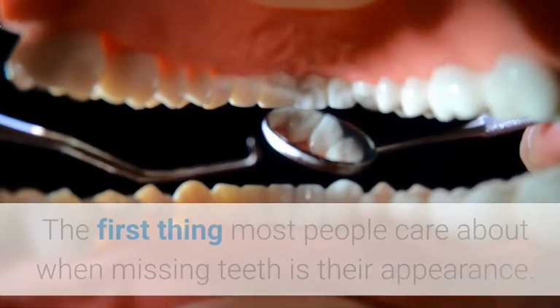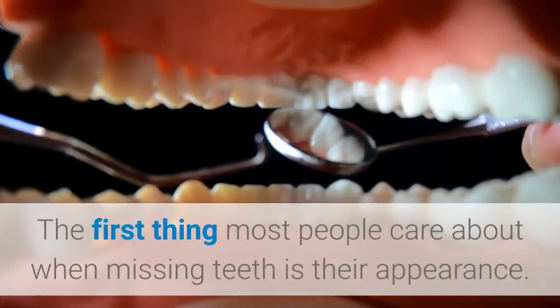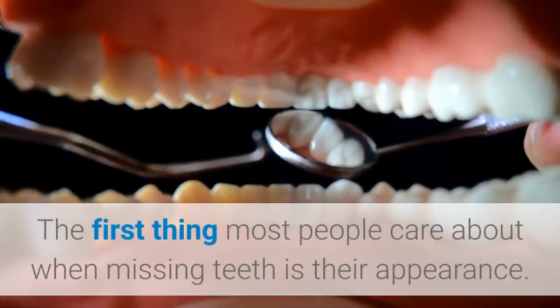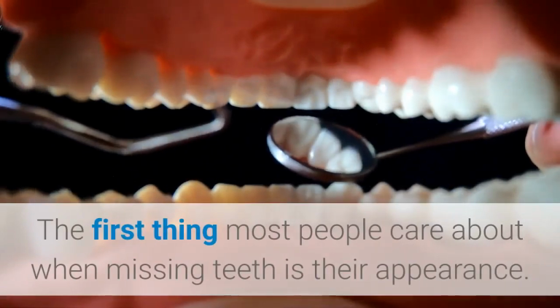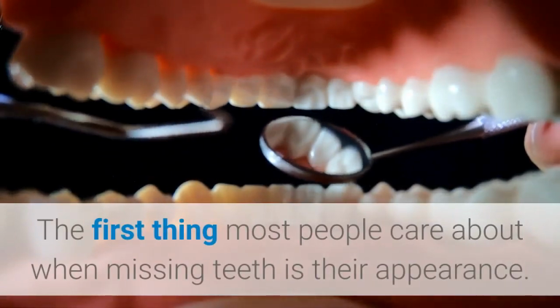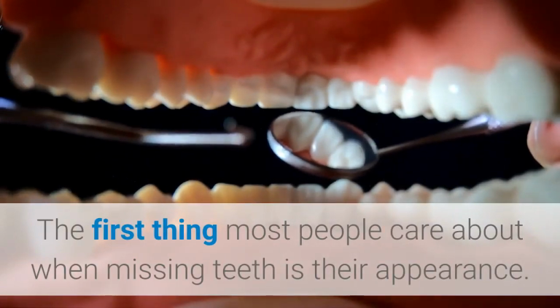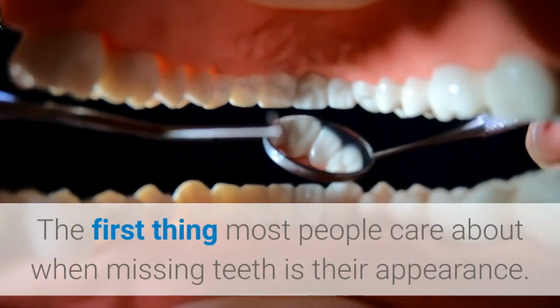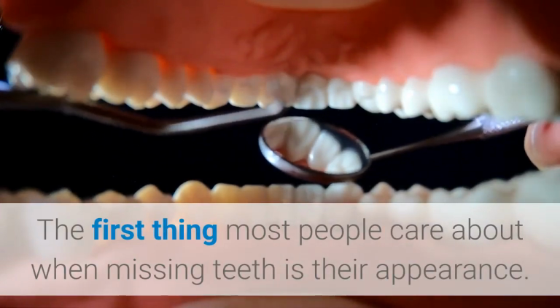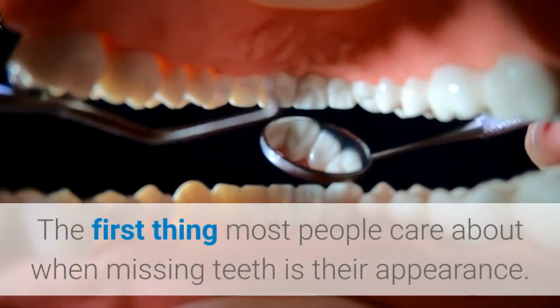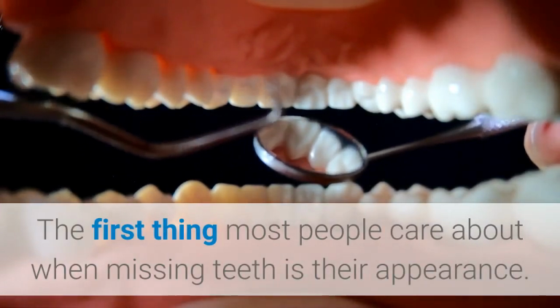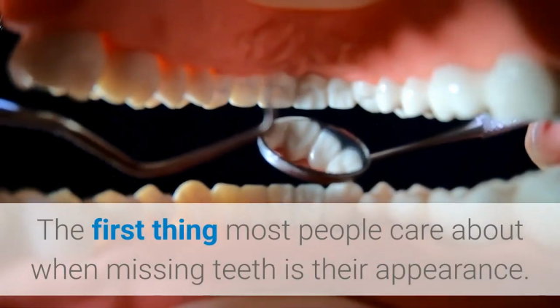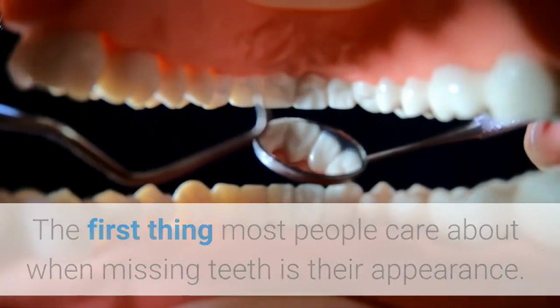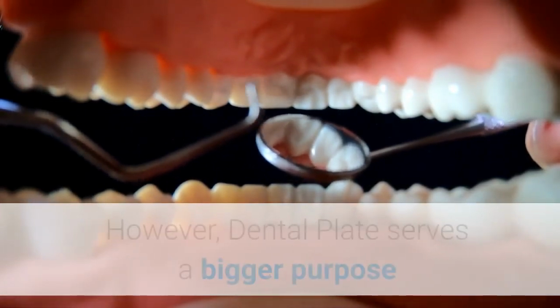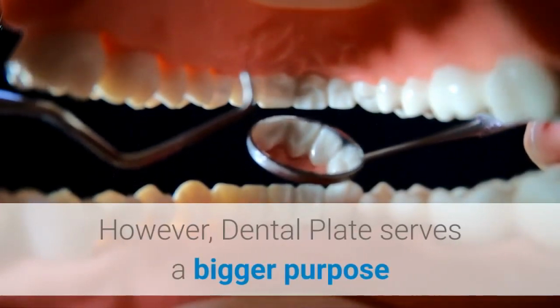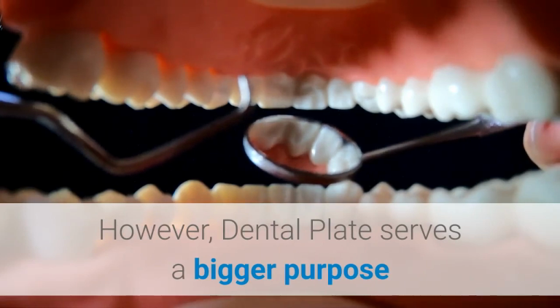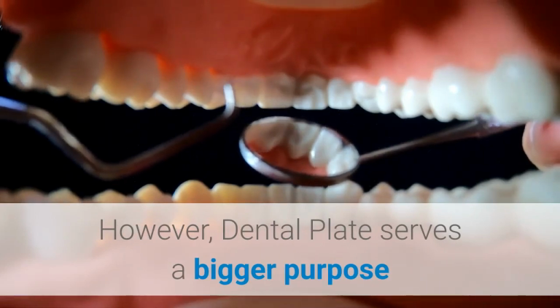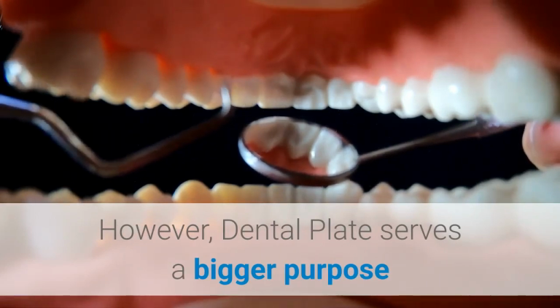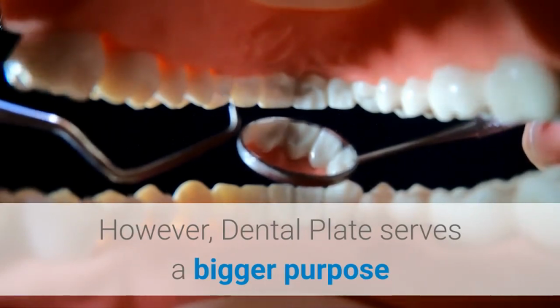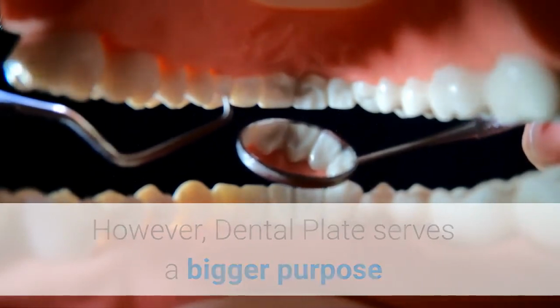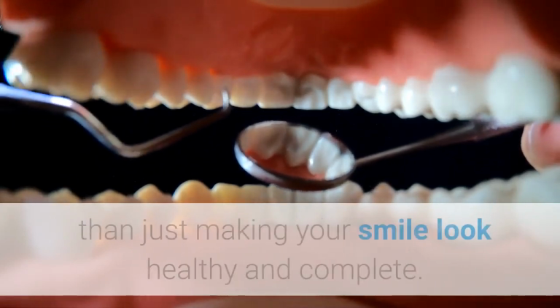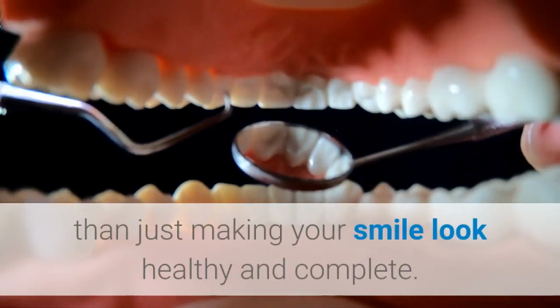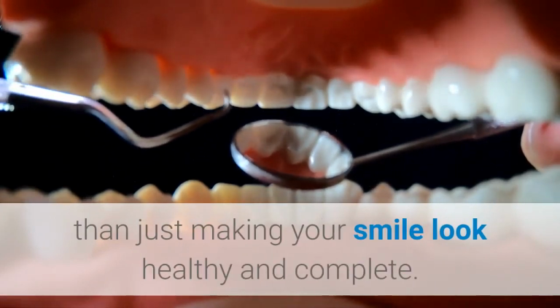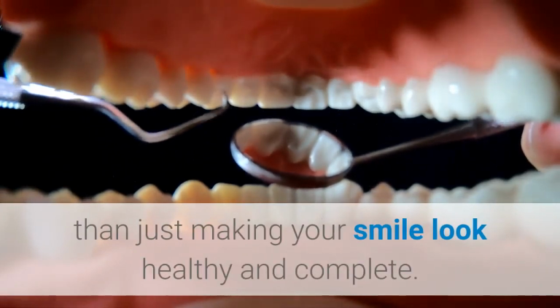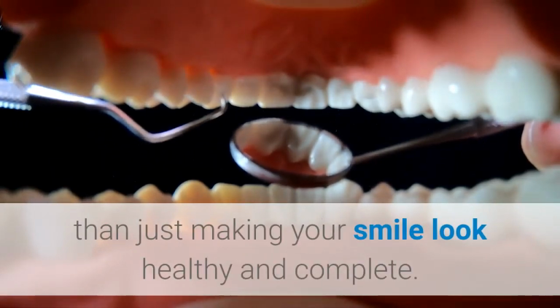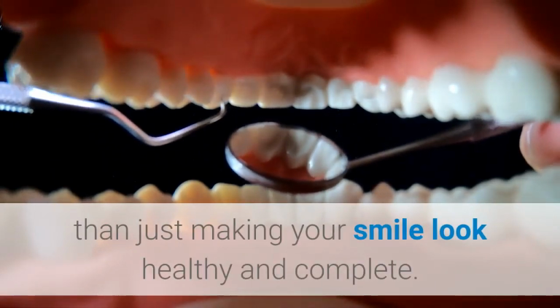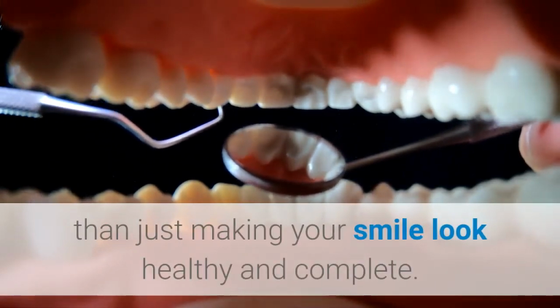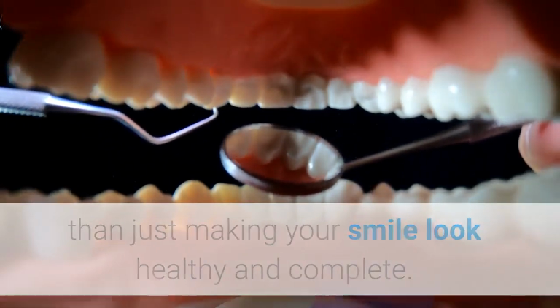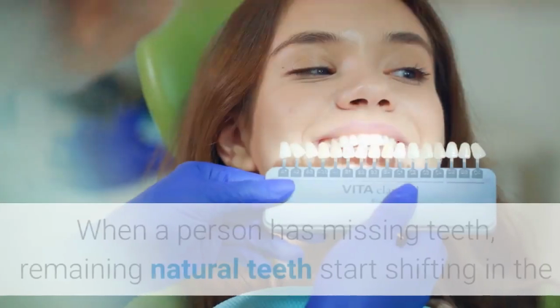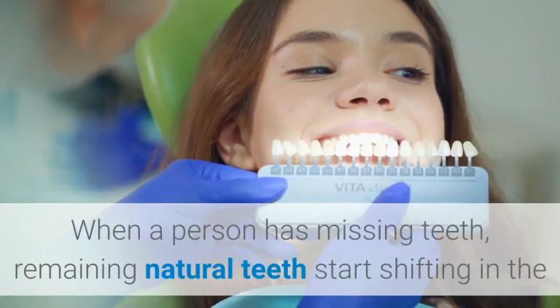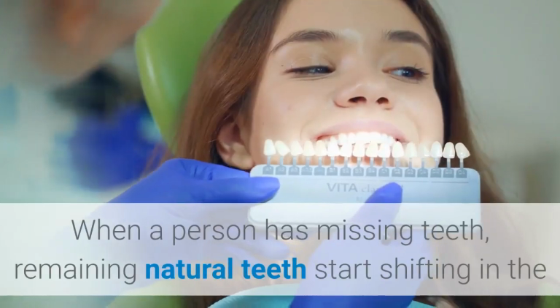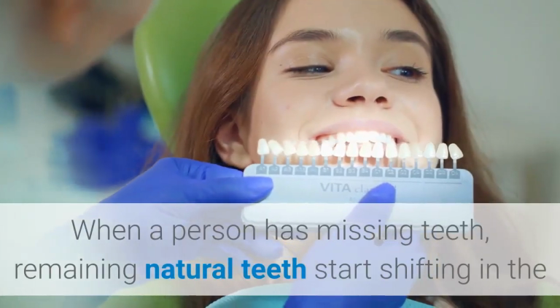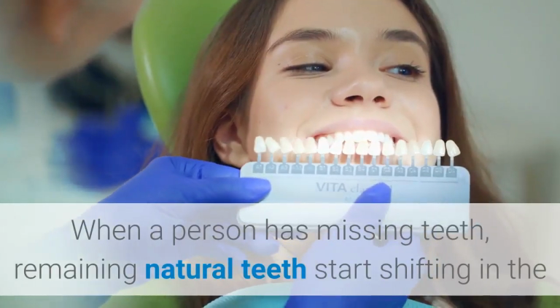The first thing most people care about when they have missing teeth is their appearance. However, dental plates serve a bigger purpose than just making your smile look healthy and complete.